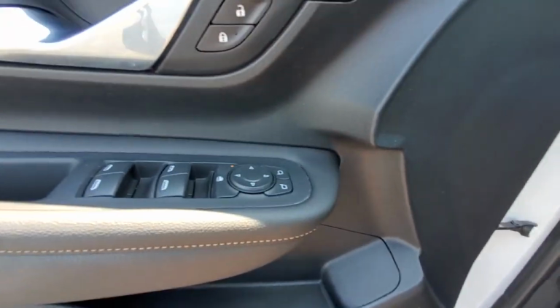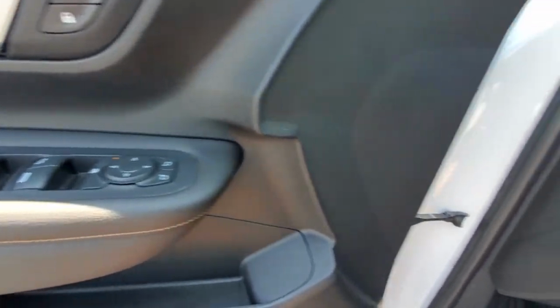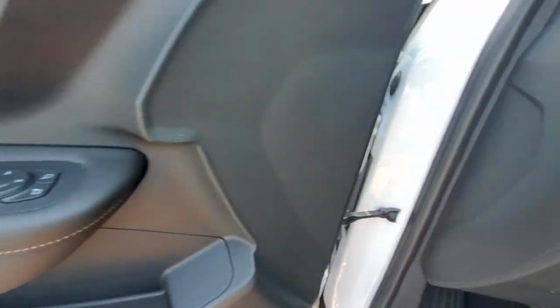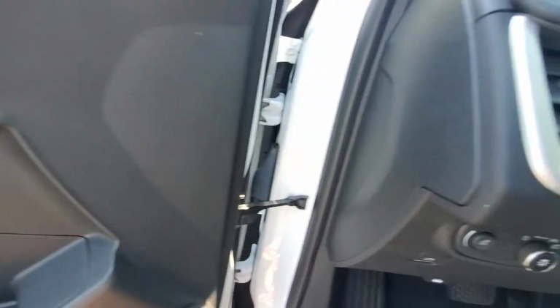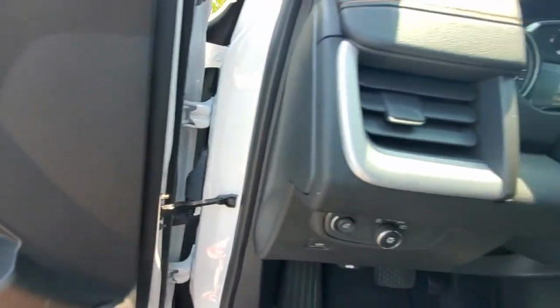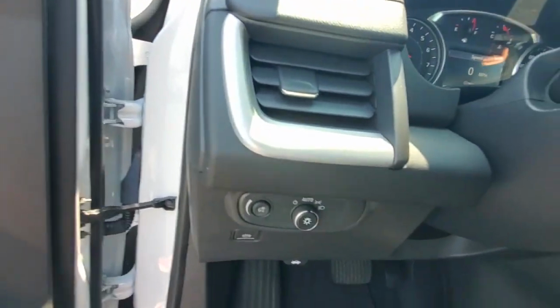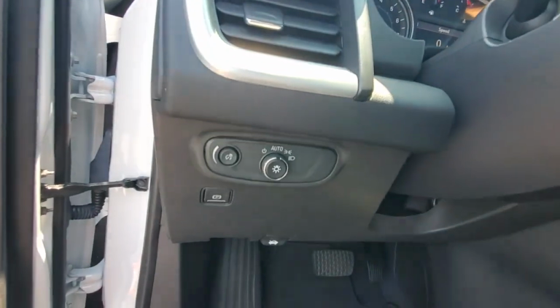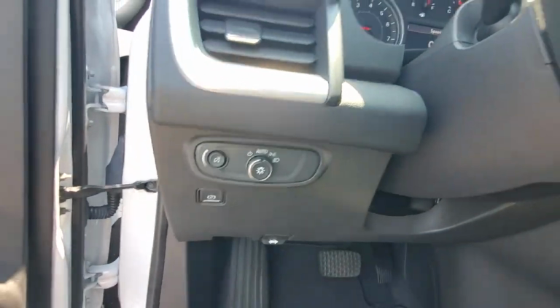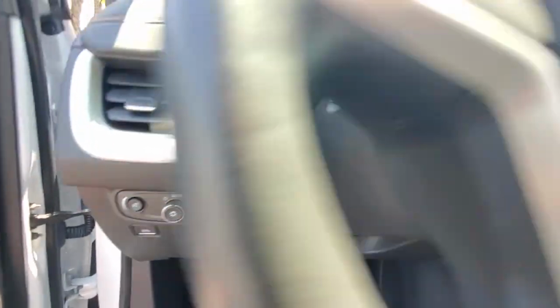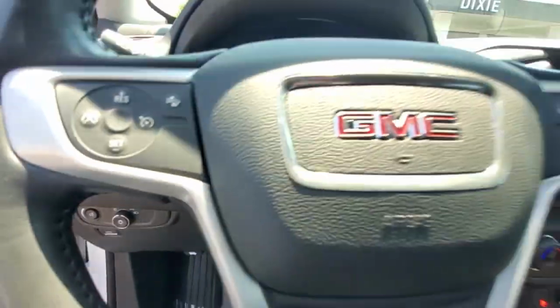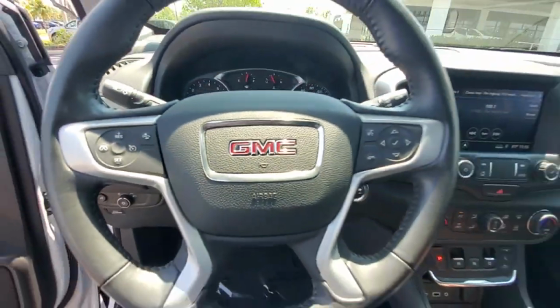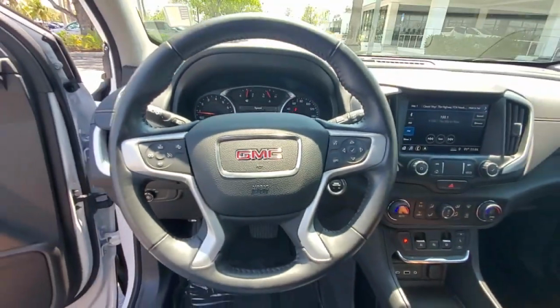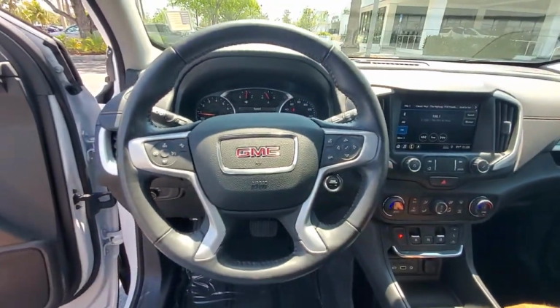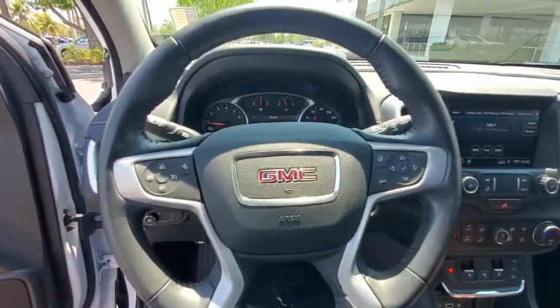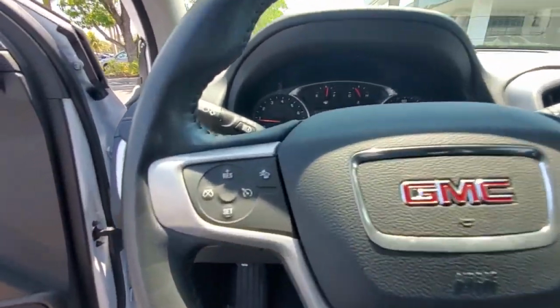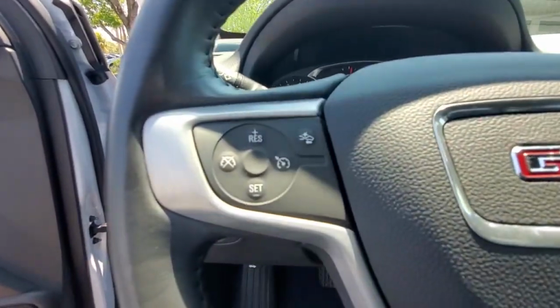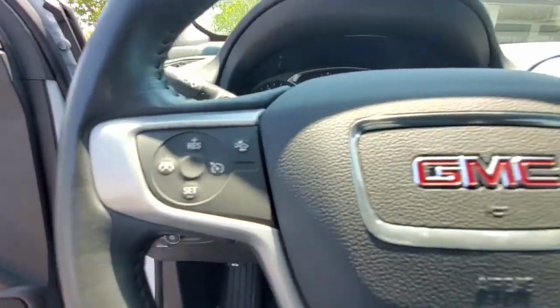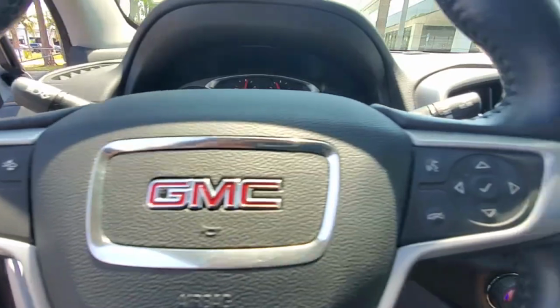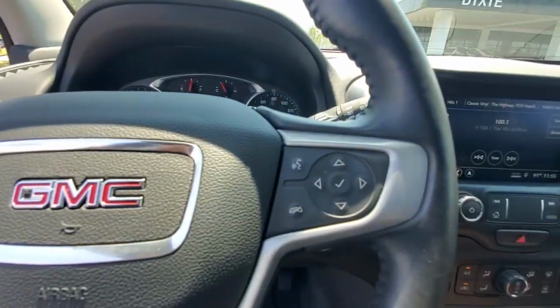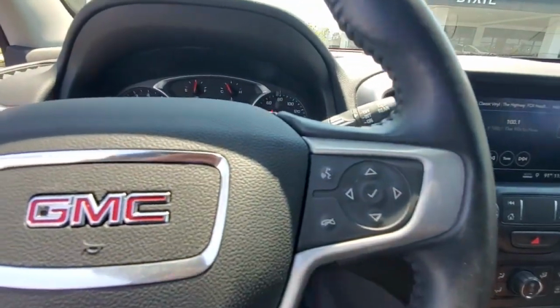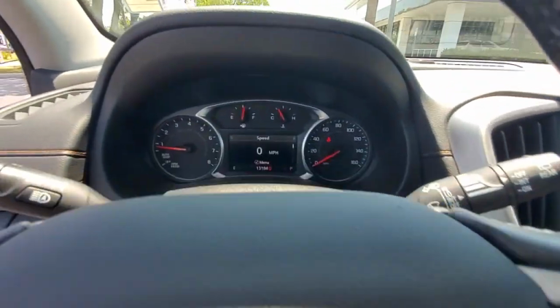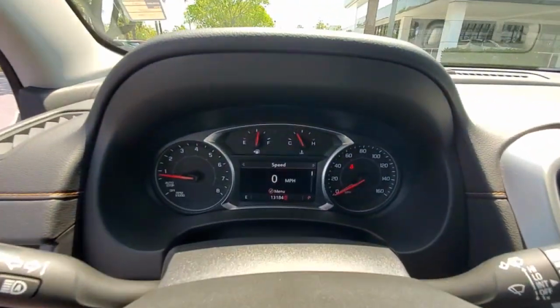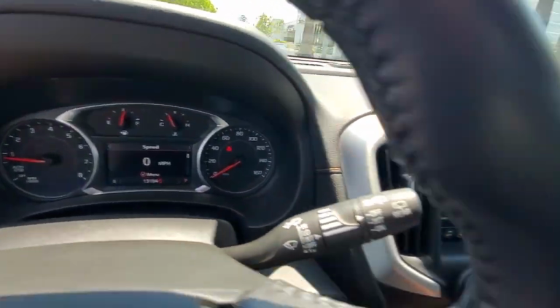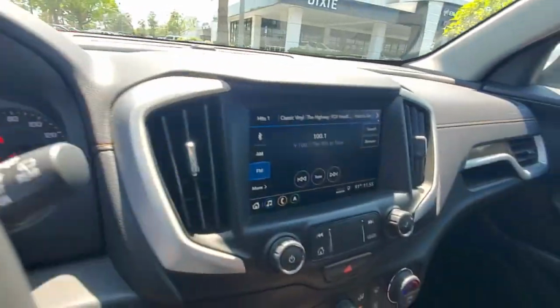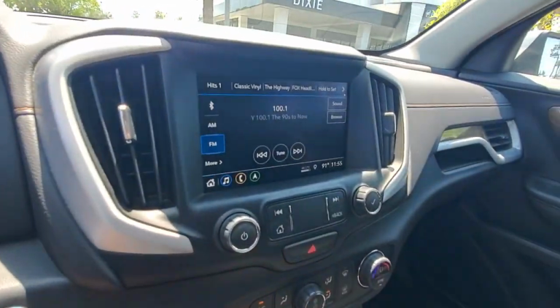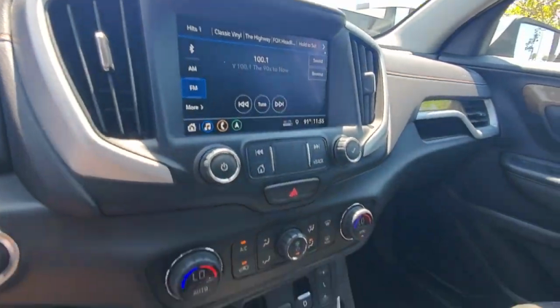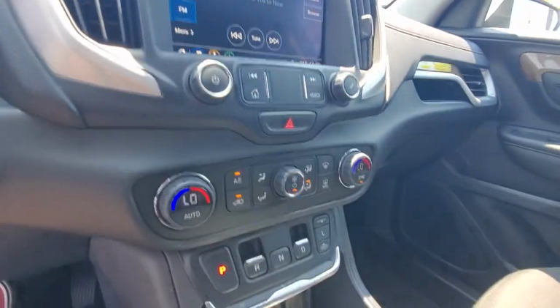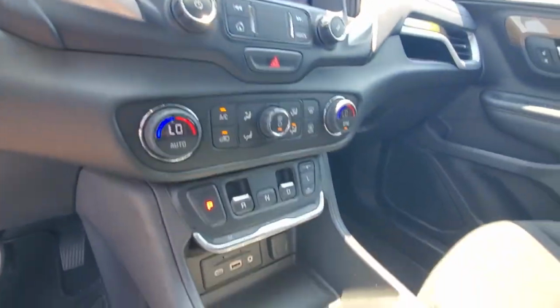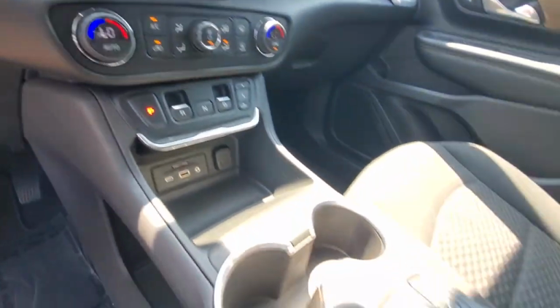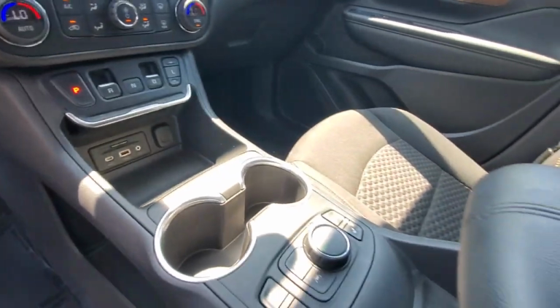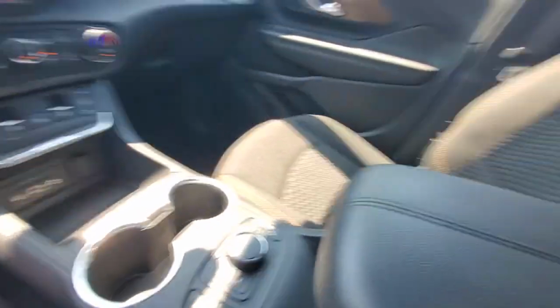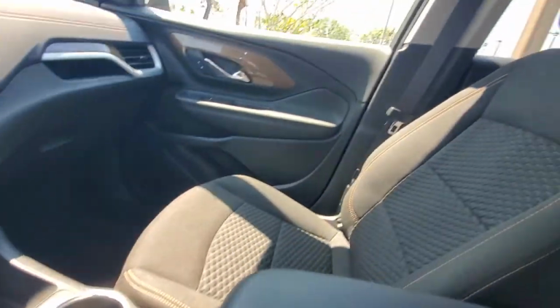Apple CarPlay and/or Android Auto. Keyless entry. Navigation system. Heated mirrors. Remote engine start. Backup camera. Adaptive cruise control. Satellite radio. Alarm. Steering wheel audio controls.